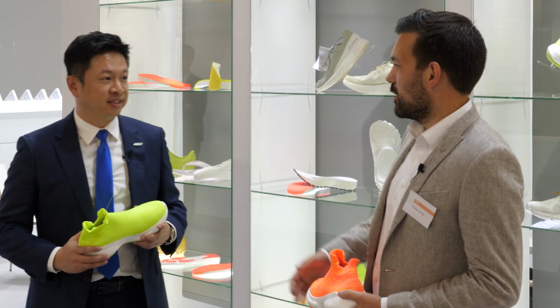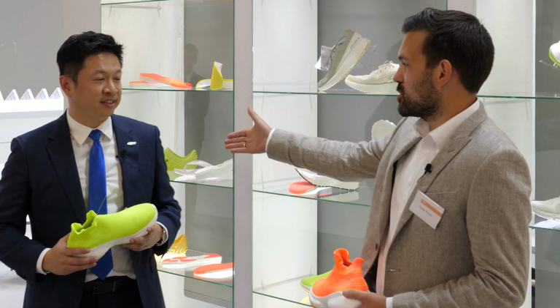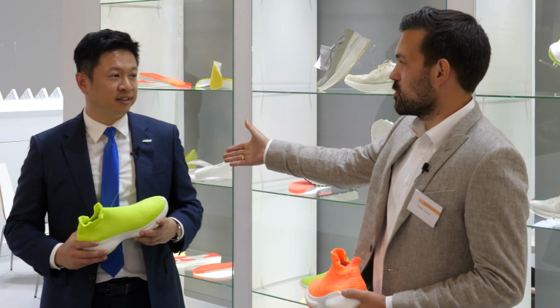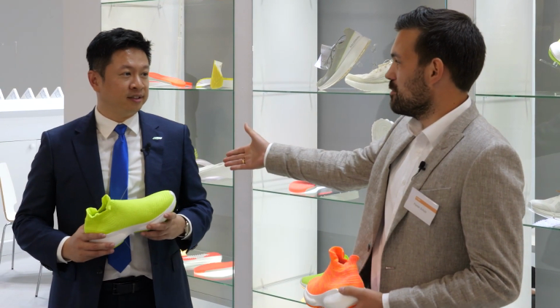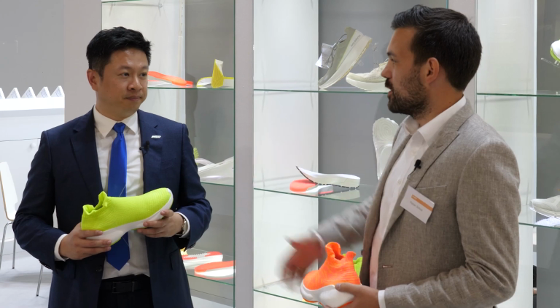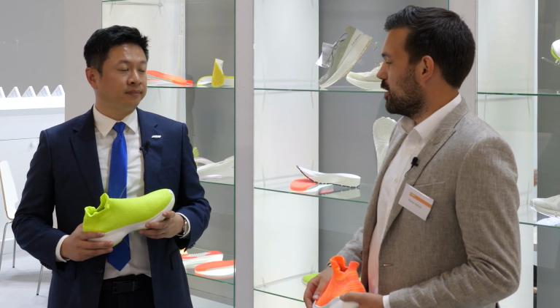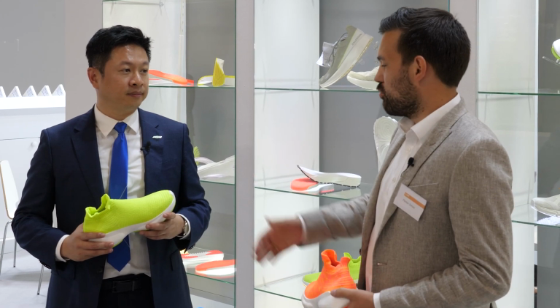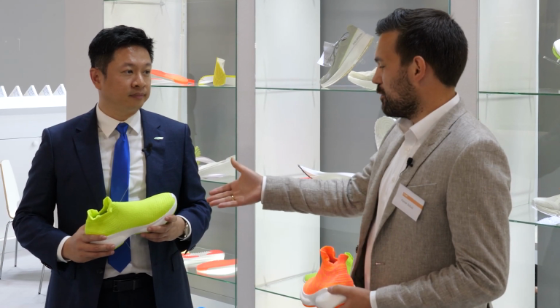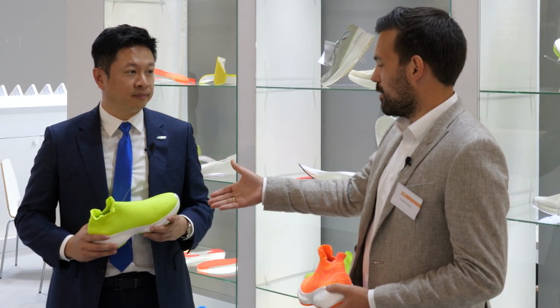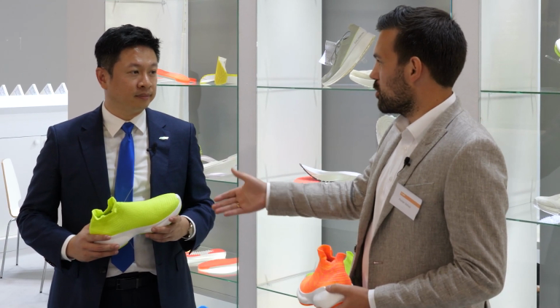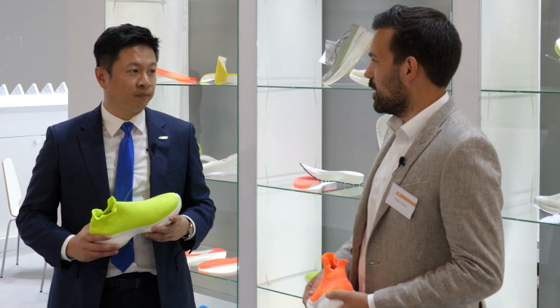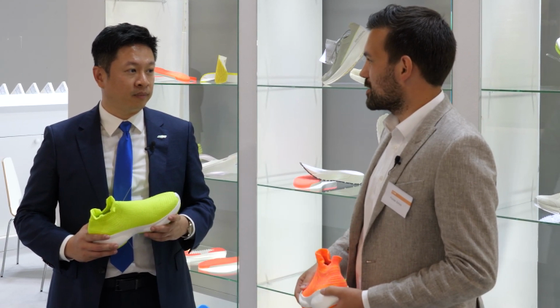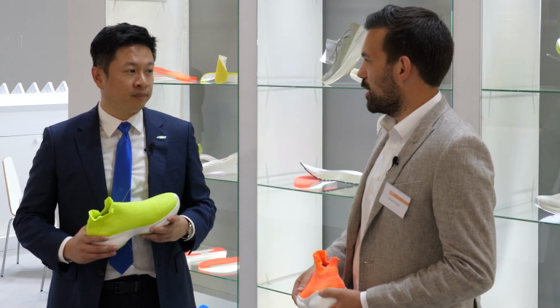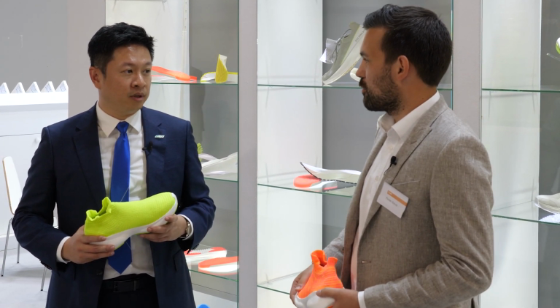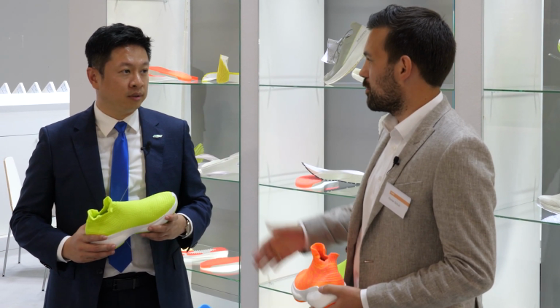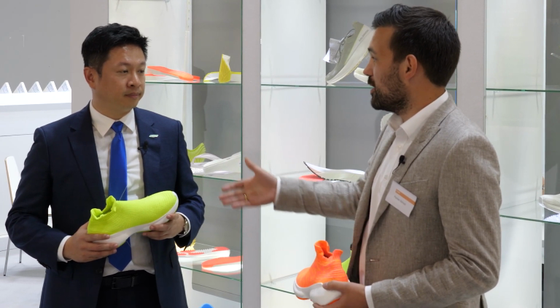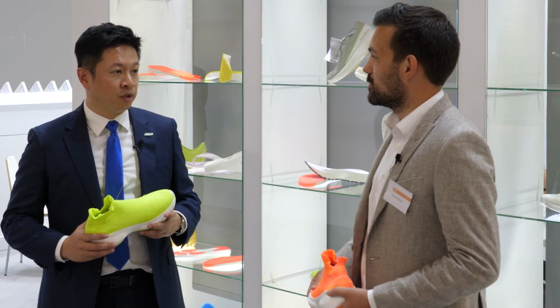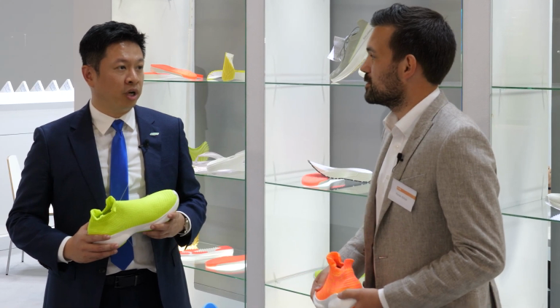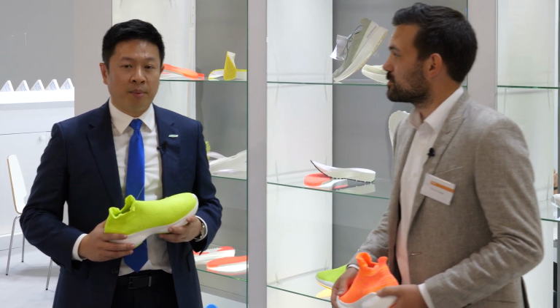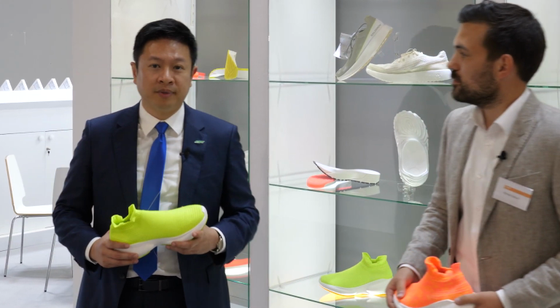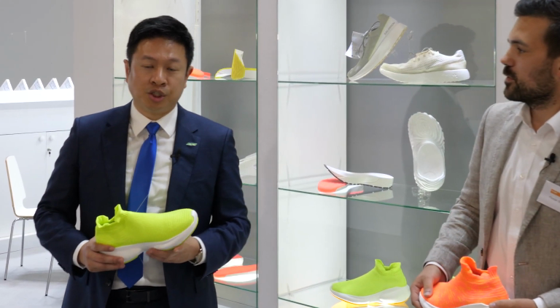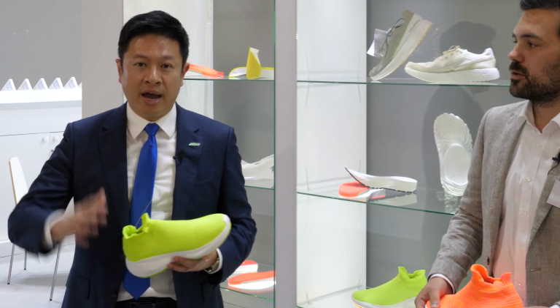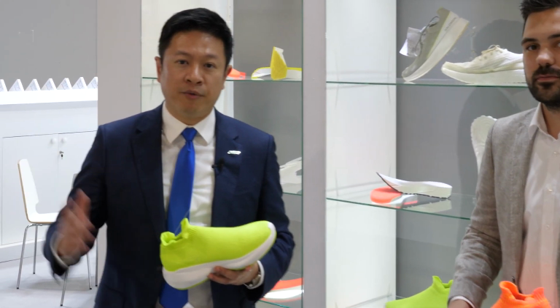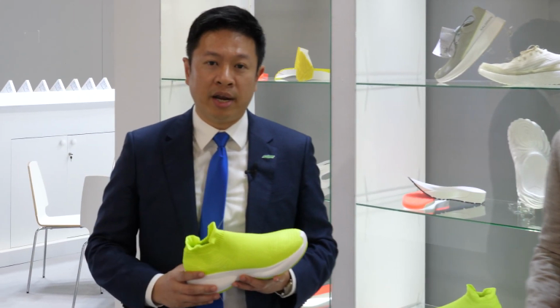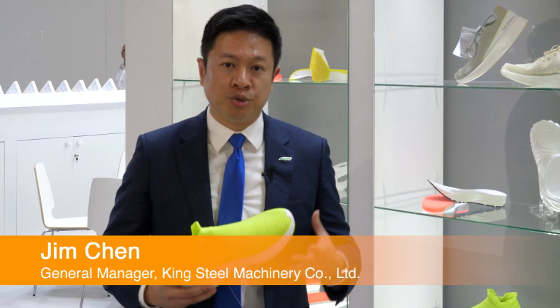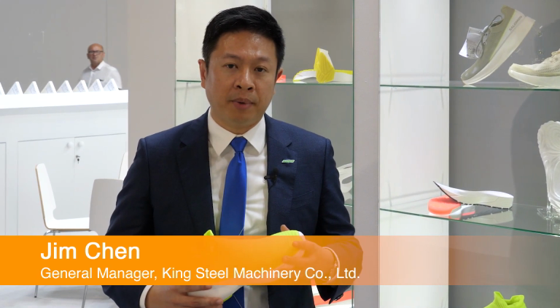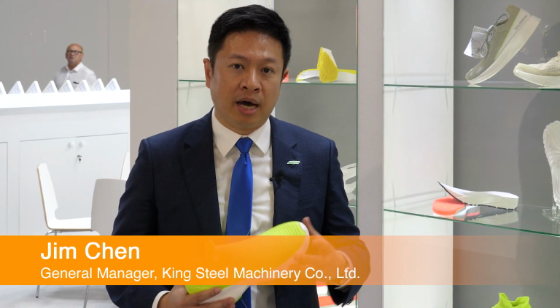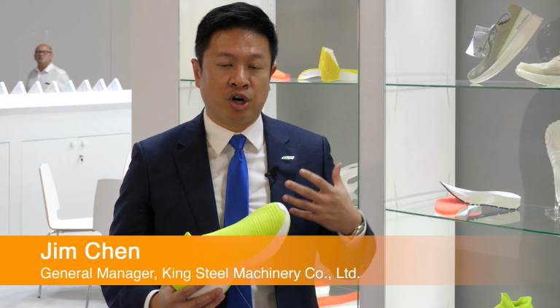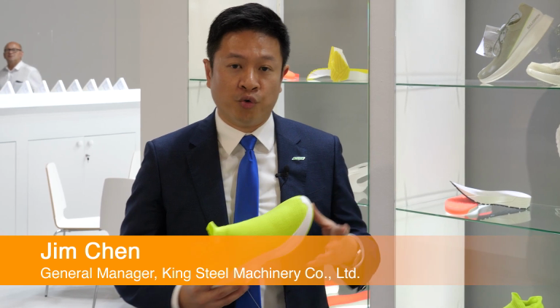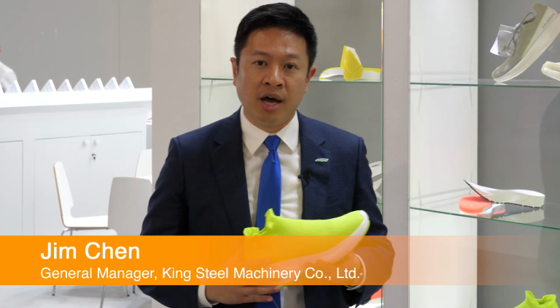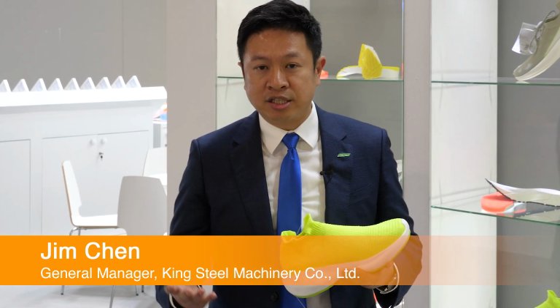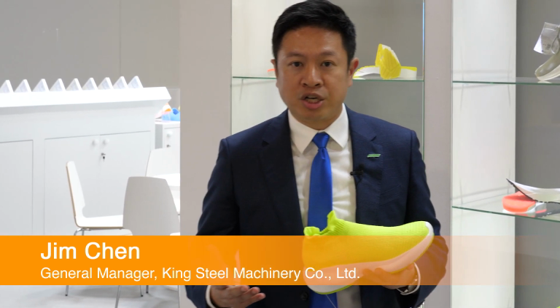I'm happy to introduce Jim, who can probably give us some outlook on the latest innovation from Kingsteel. Hello everyone. I'm Jim Chen, and I'm in charge of the Nexcel project.